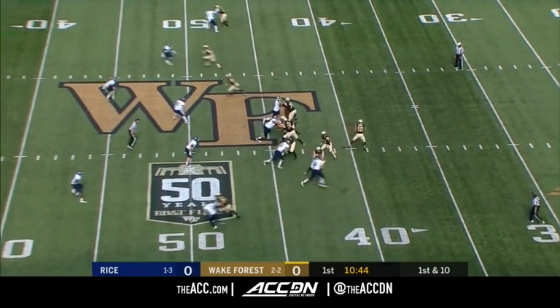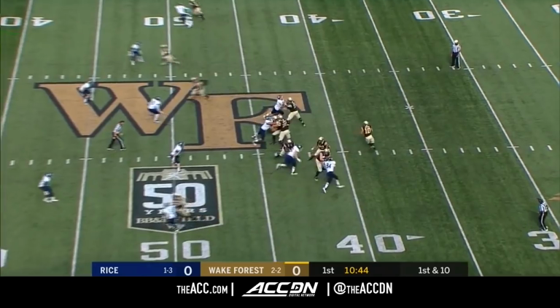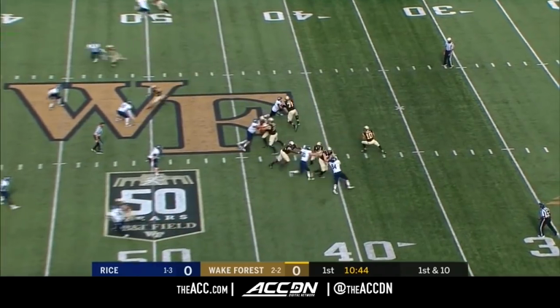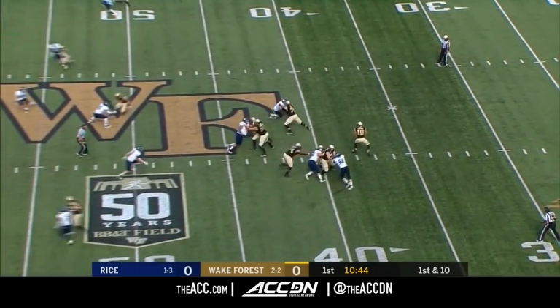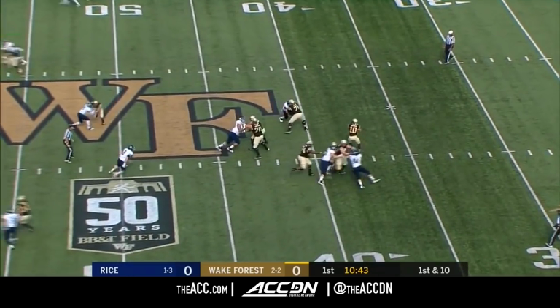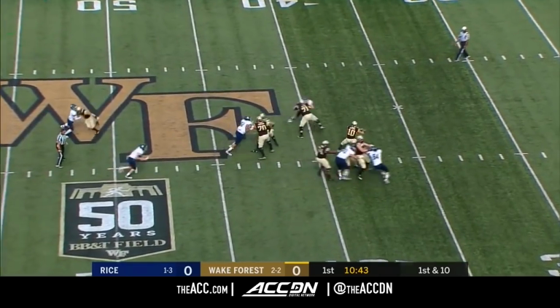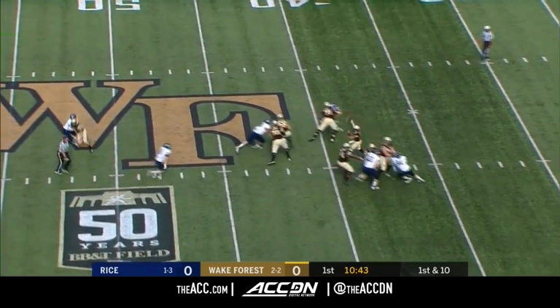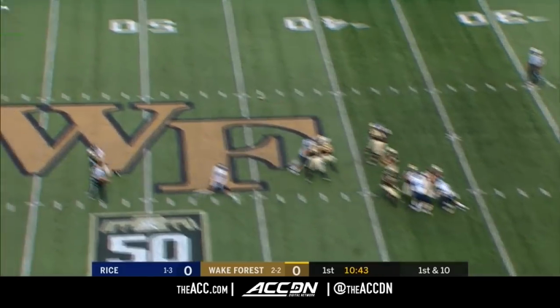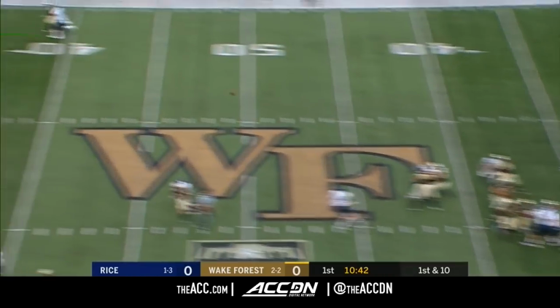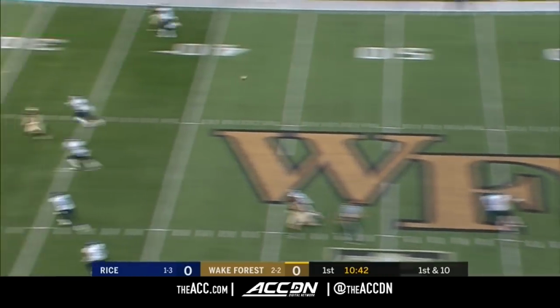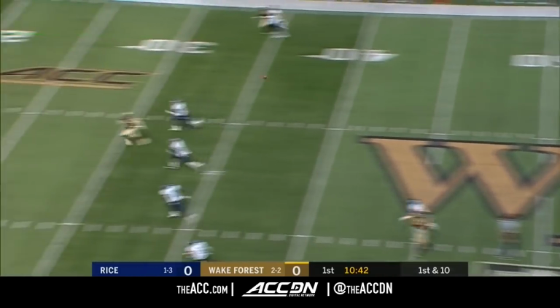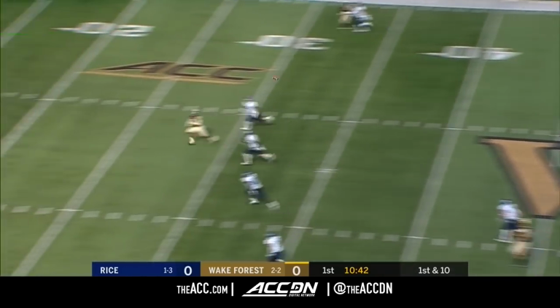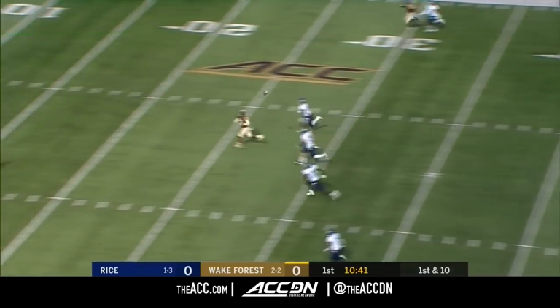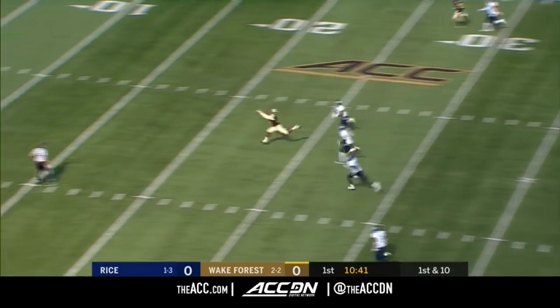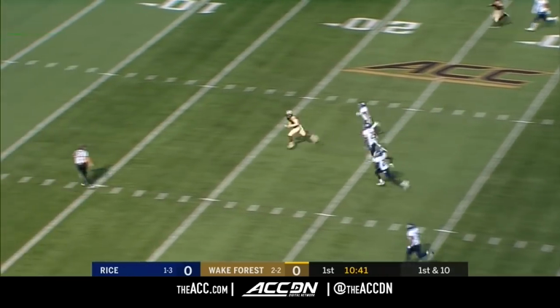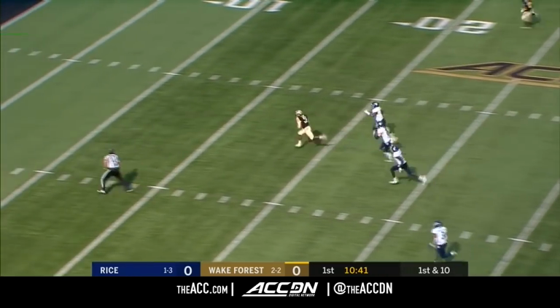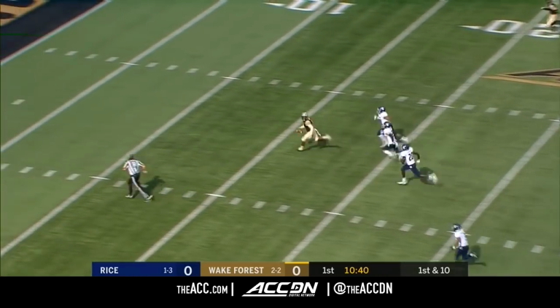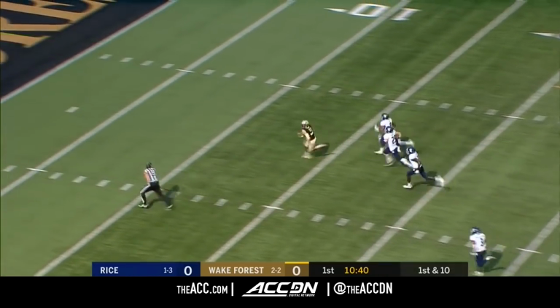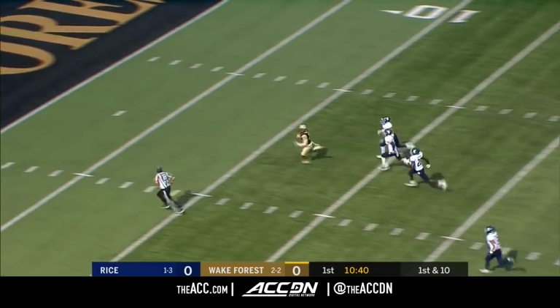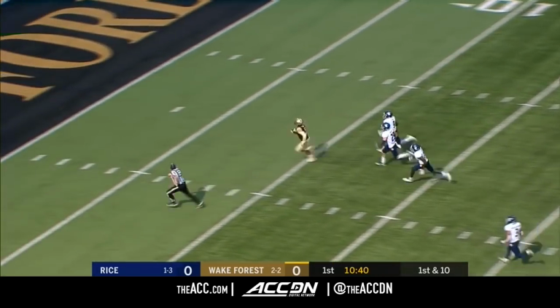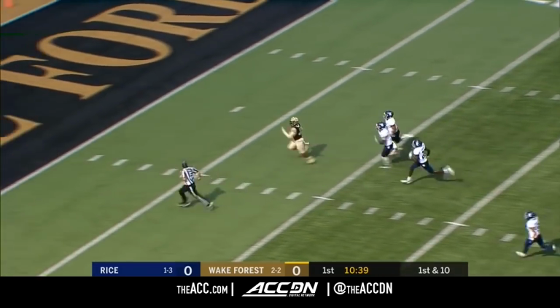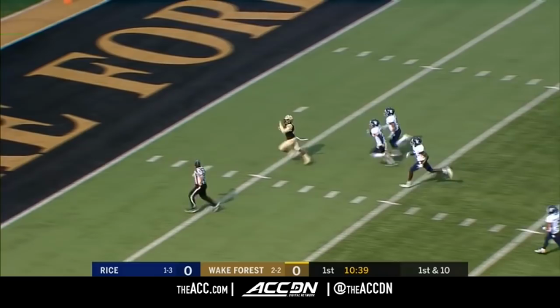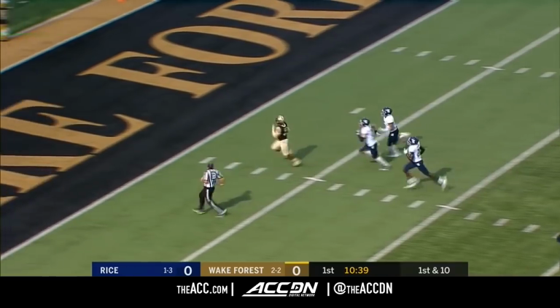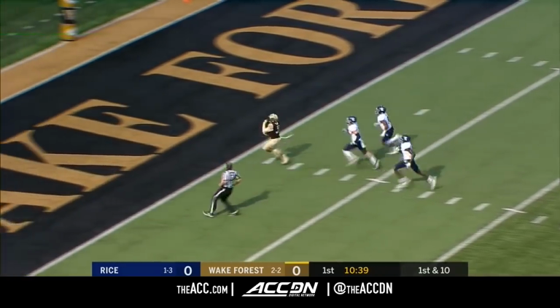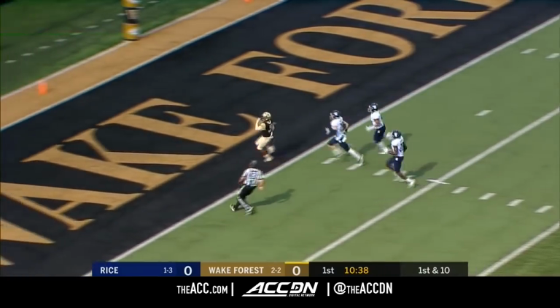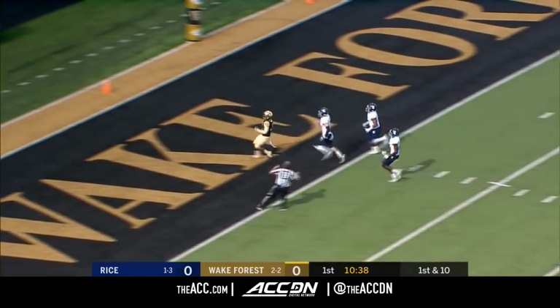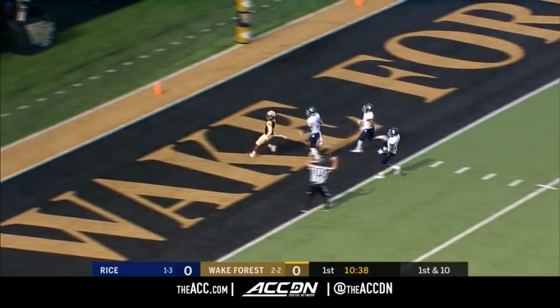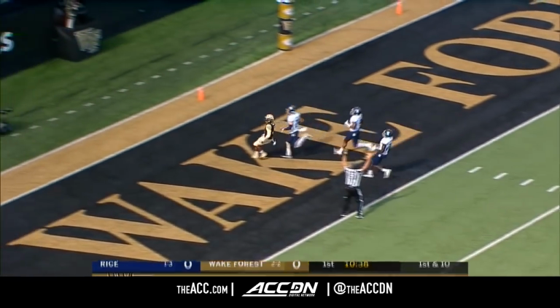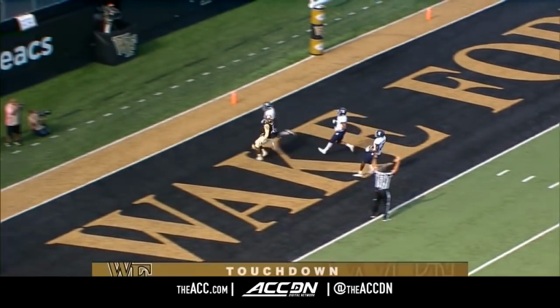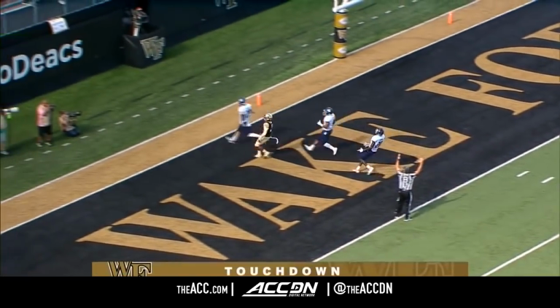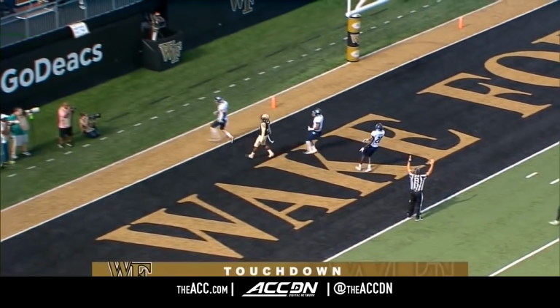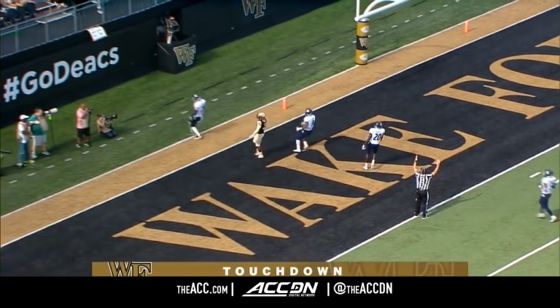Hartman looking to throw — the freshman from Charlotte — down the middle, it's Dorch, and he's gone! Touchdown, Wake Forest!